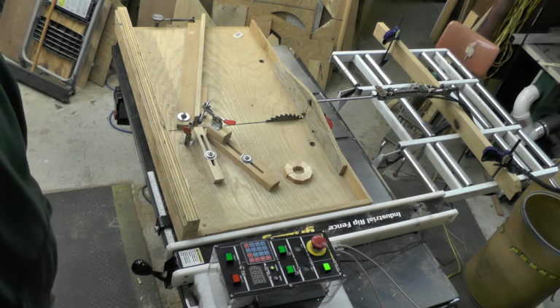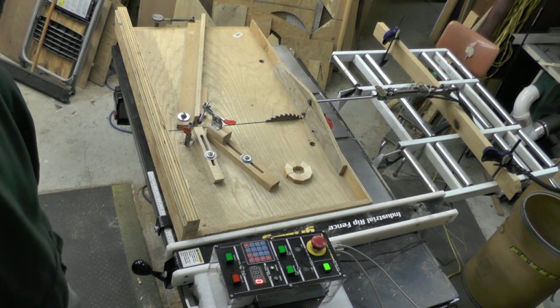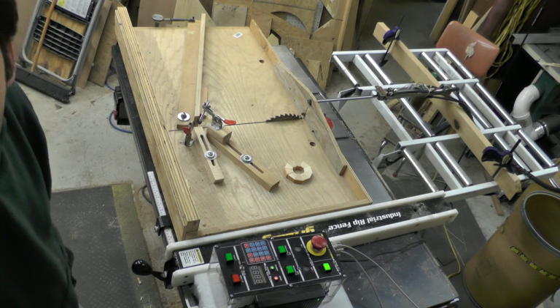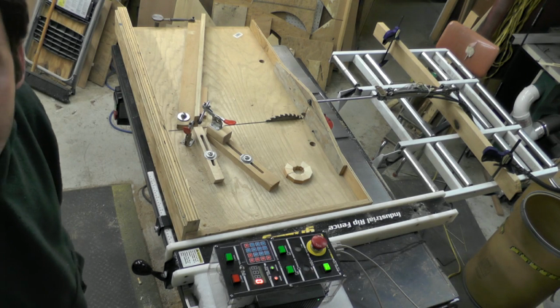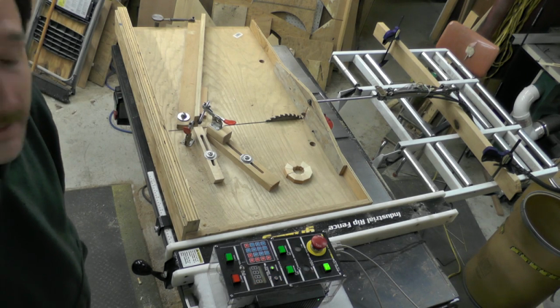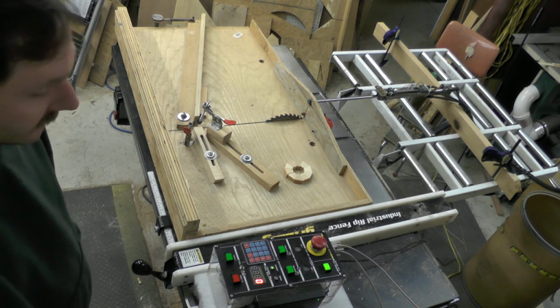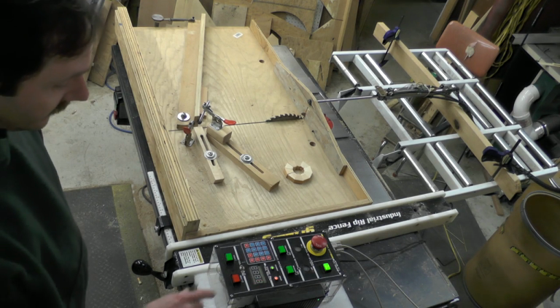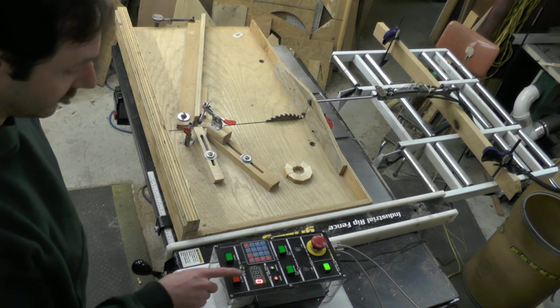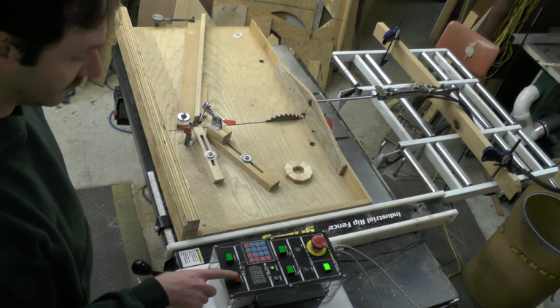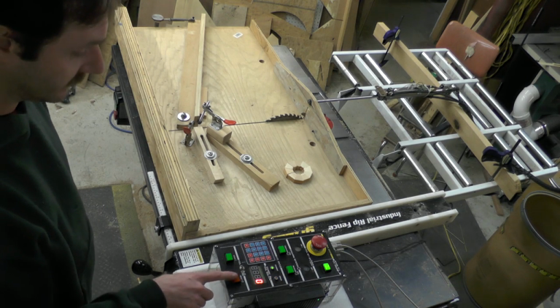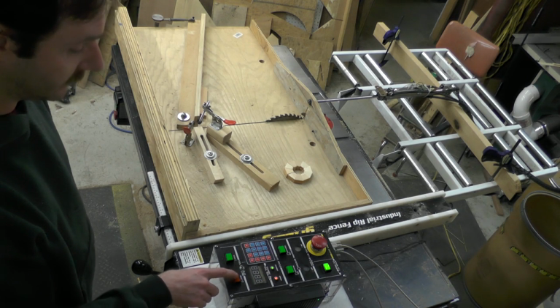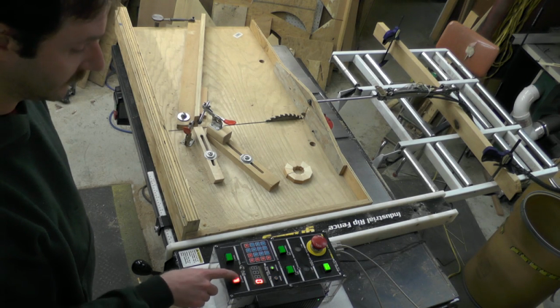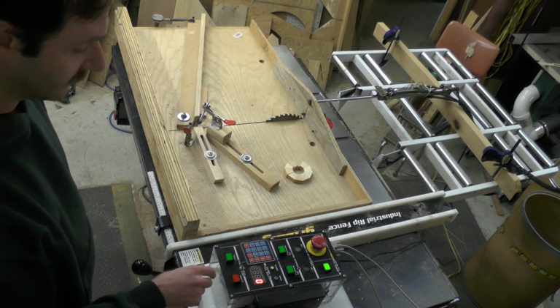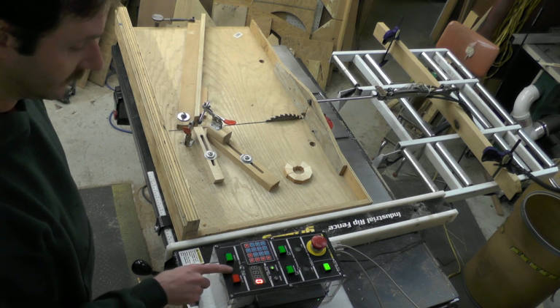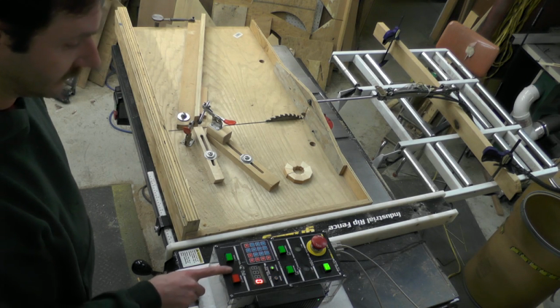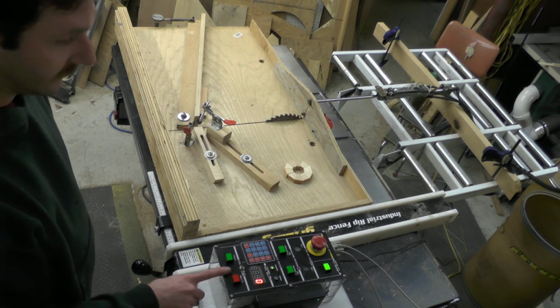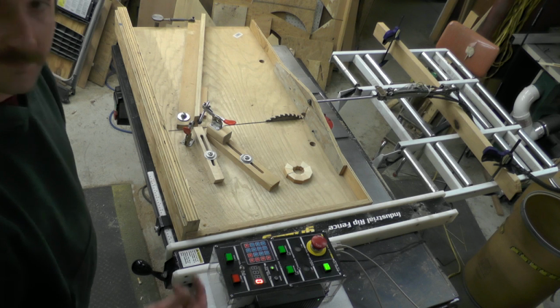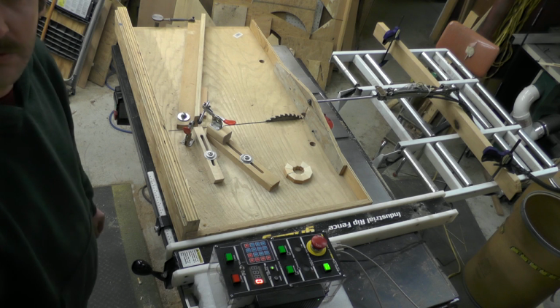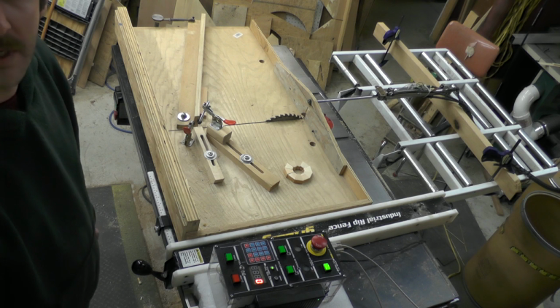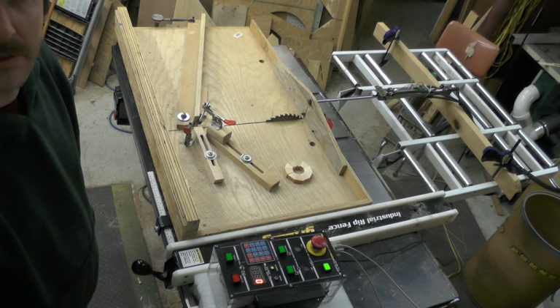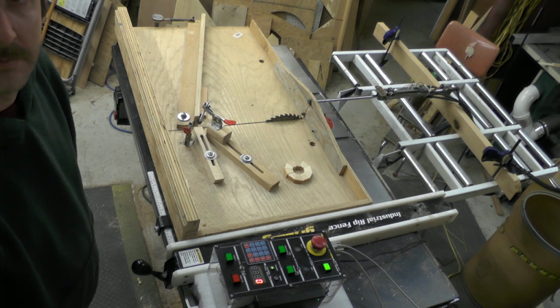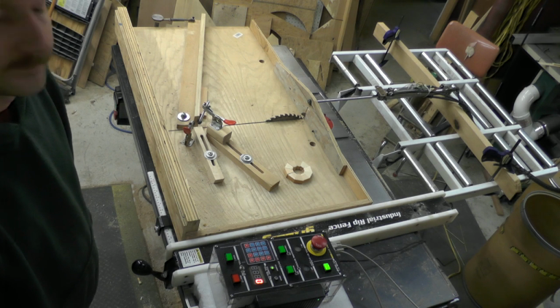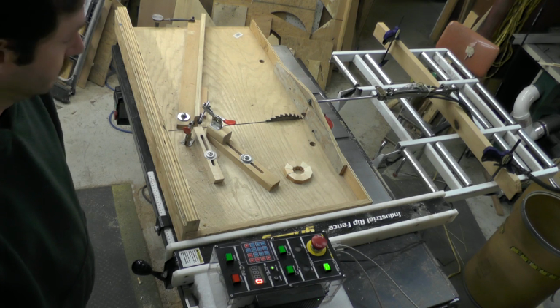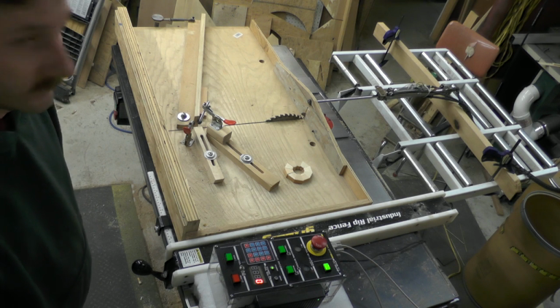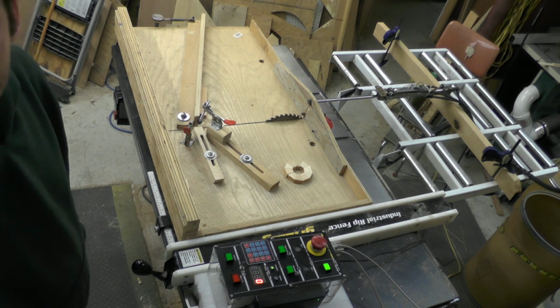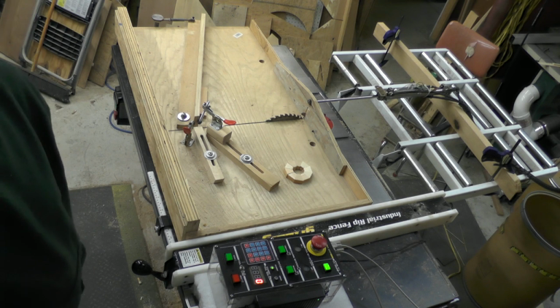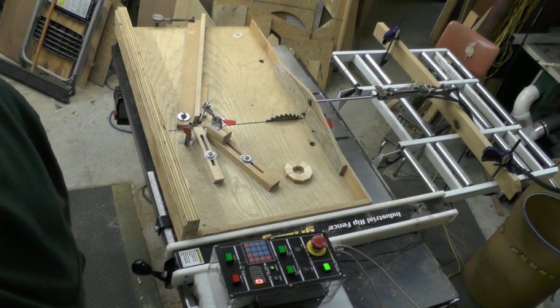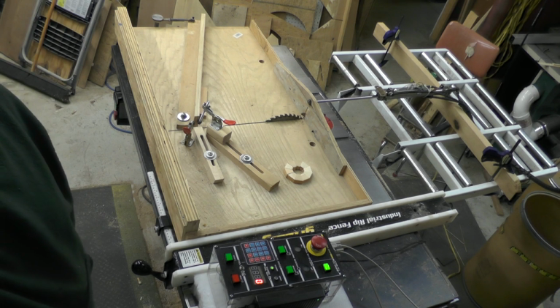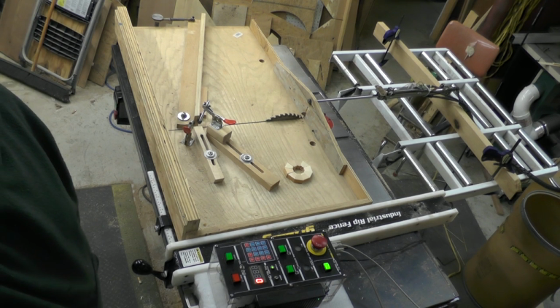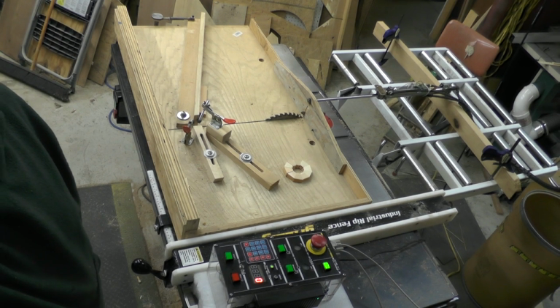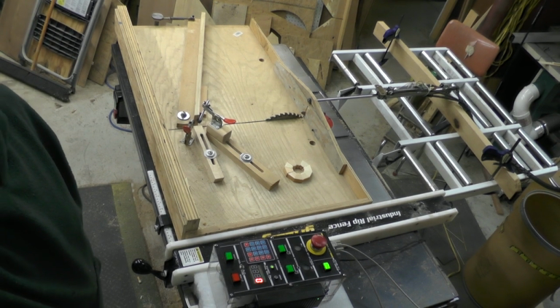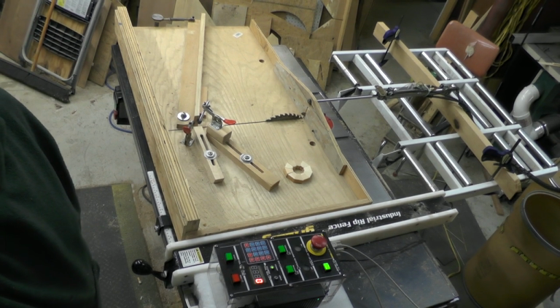And the counter is reset. So everything's worked out pretty well.